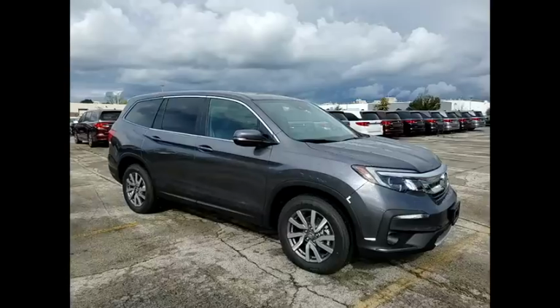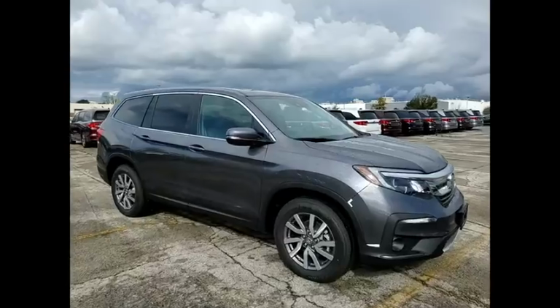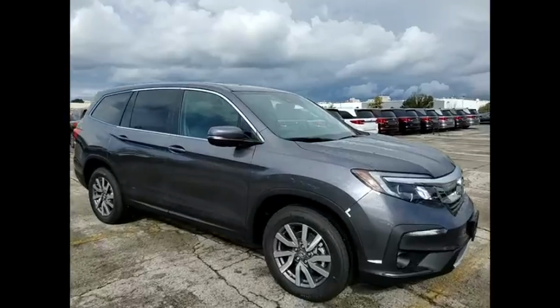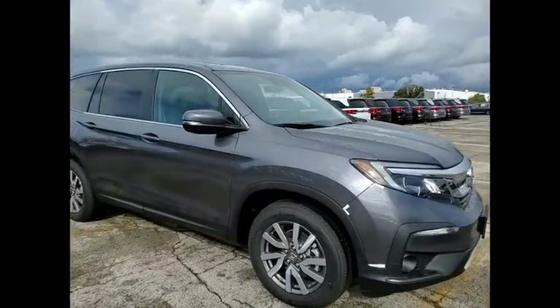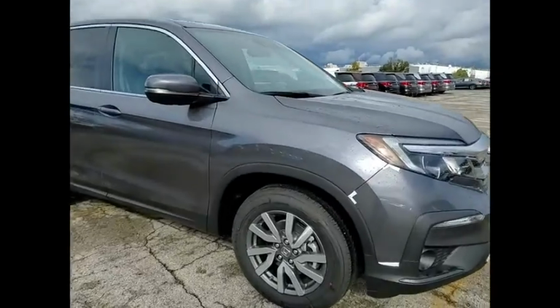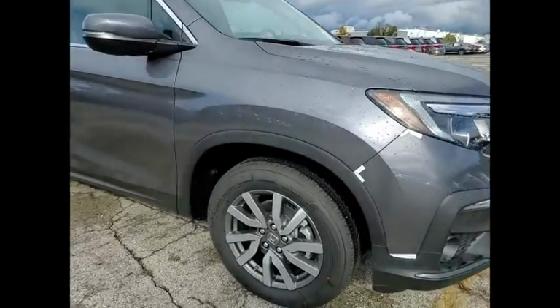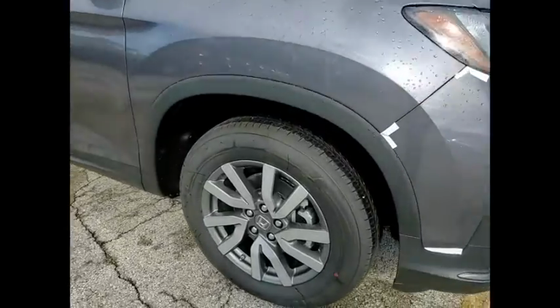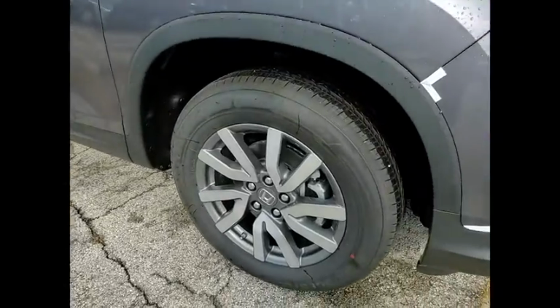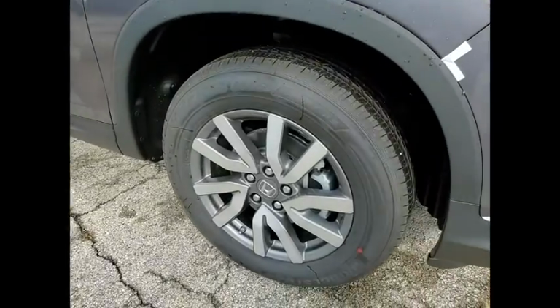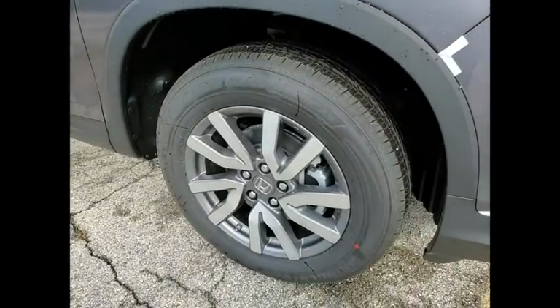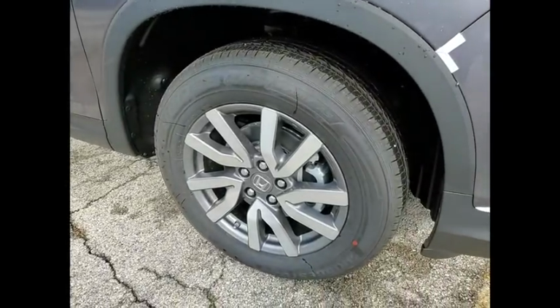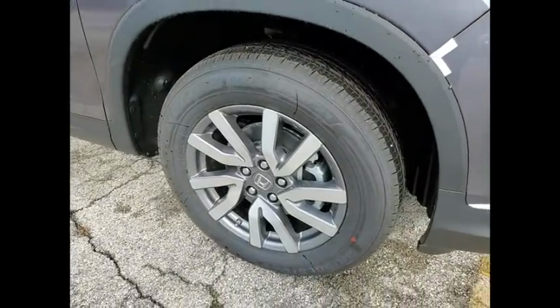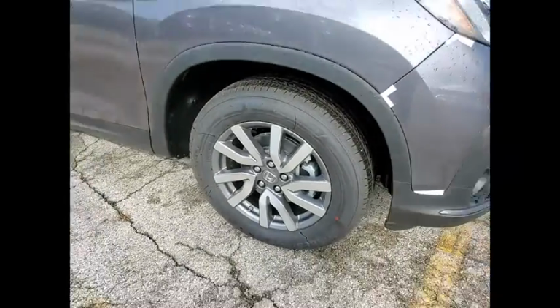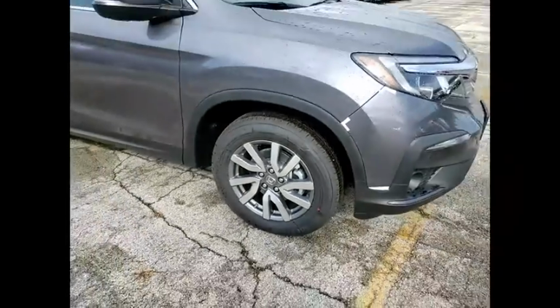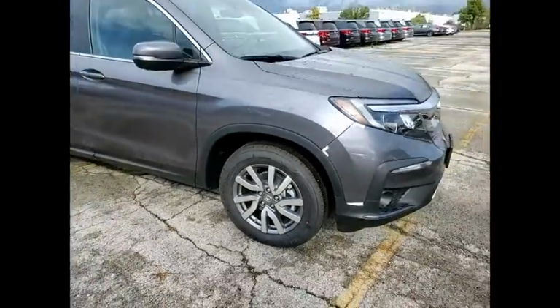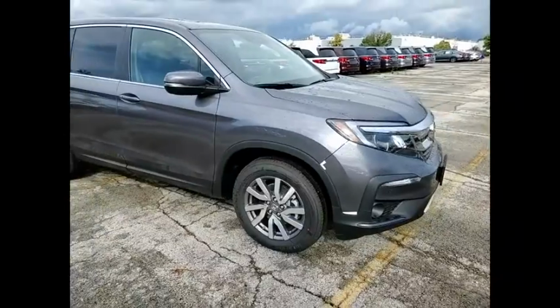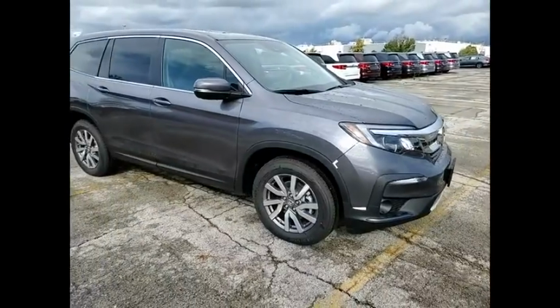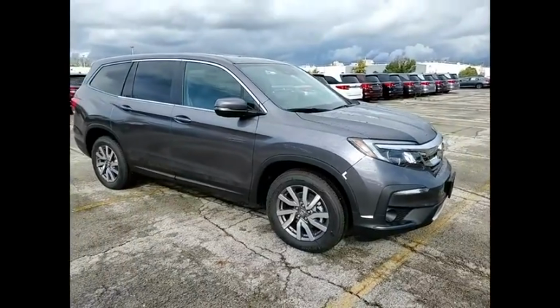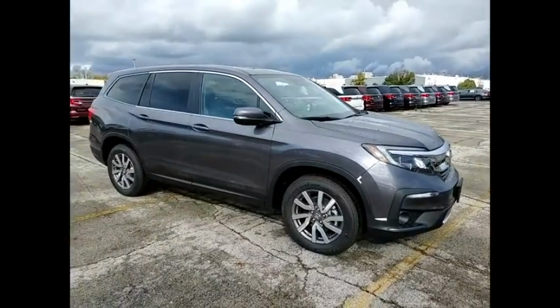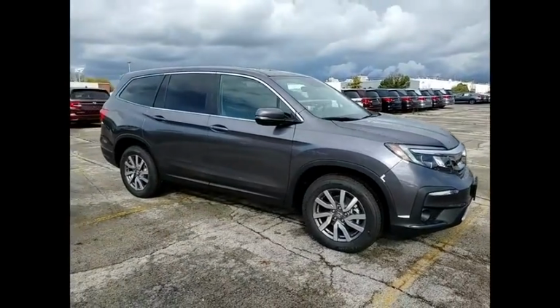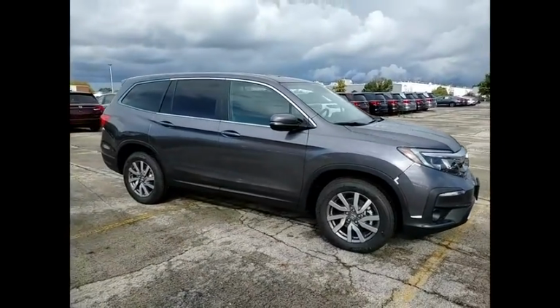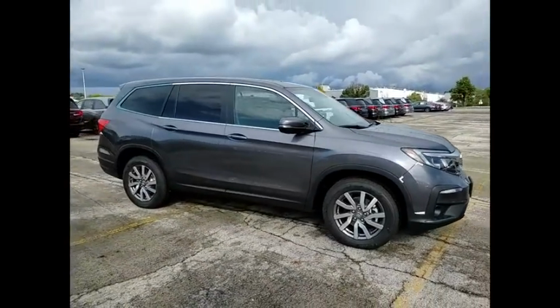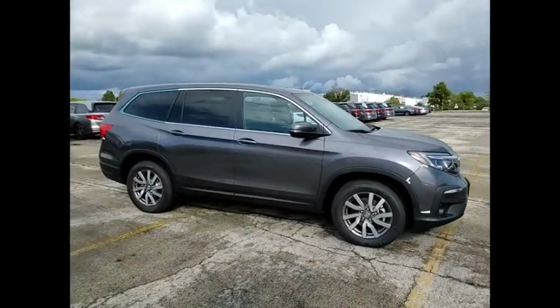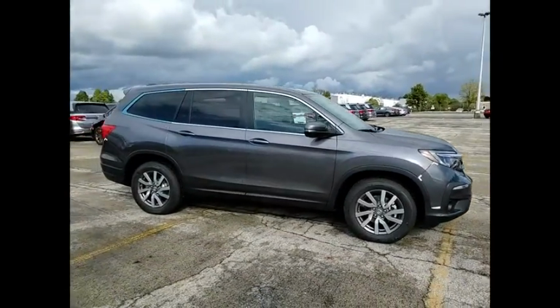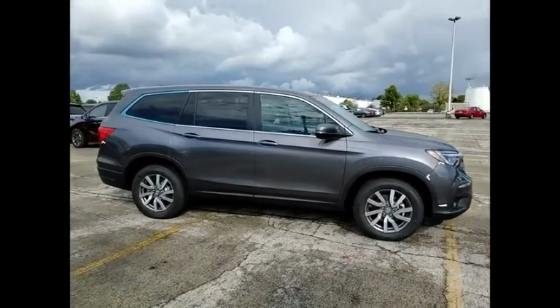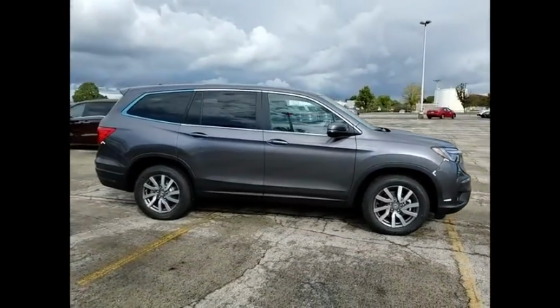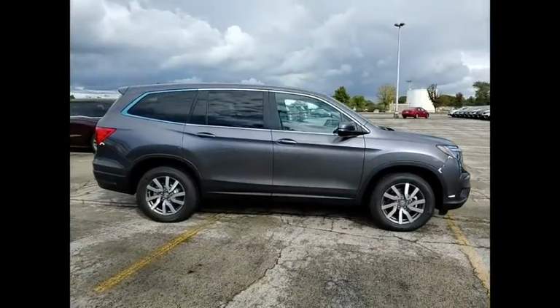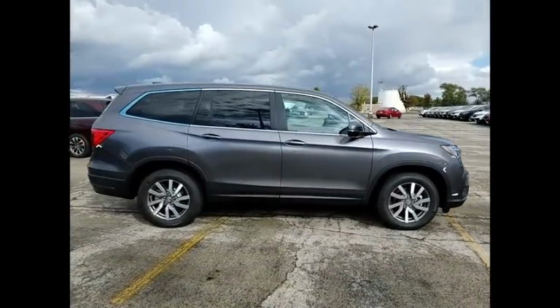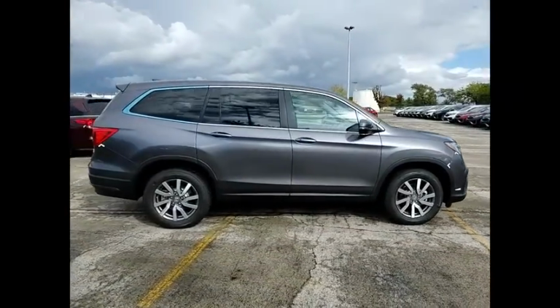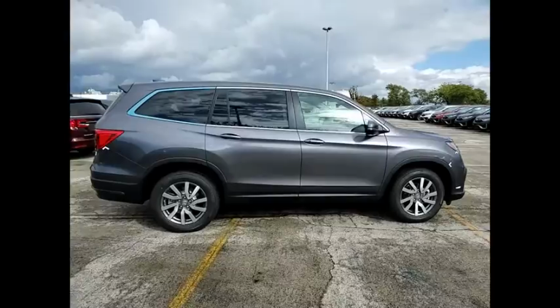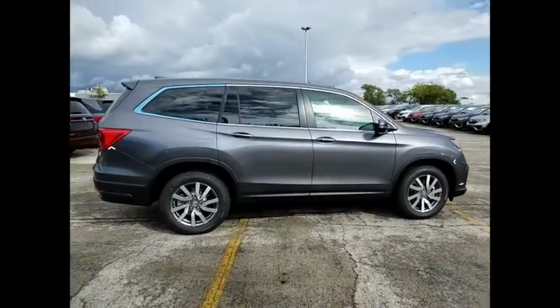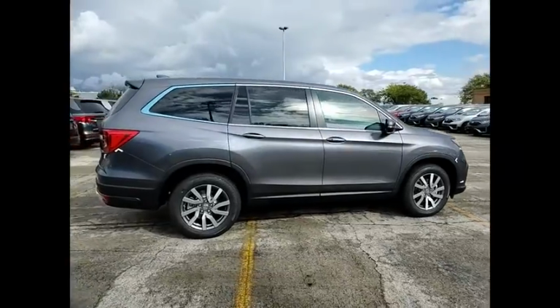Come test drive the 2021 Pilot. Optimal utility. Indulgent interior. Powerful performer. You'll be ready for almost anything in the Honda Pilot.